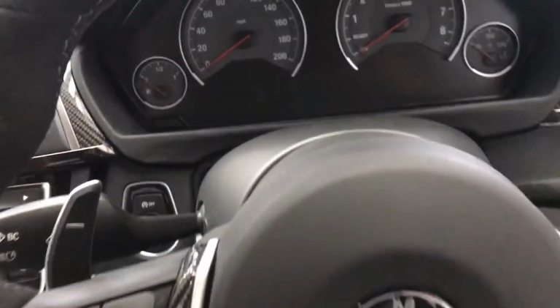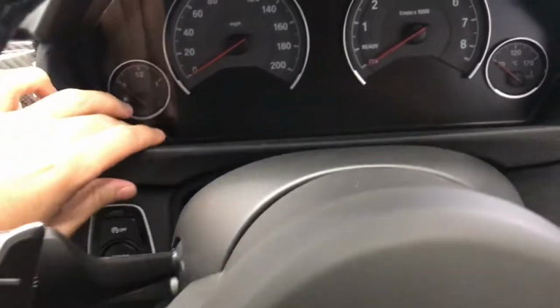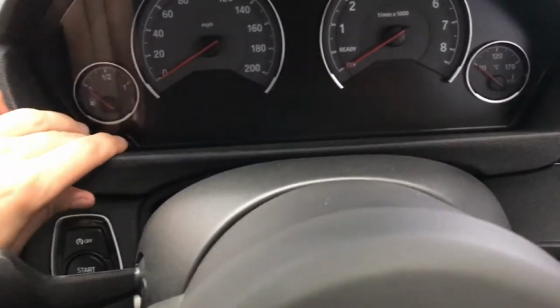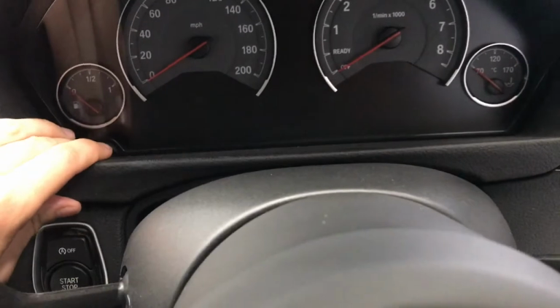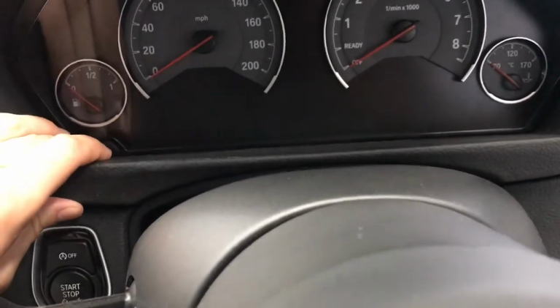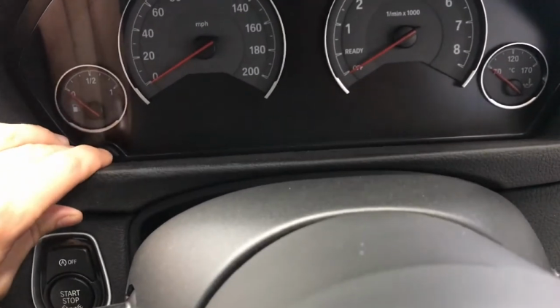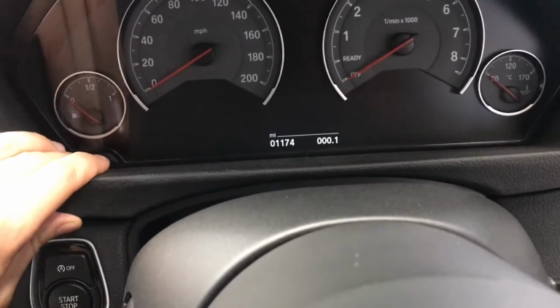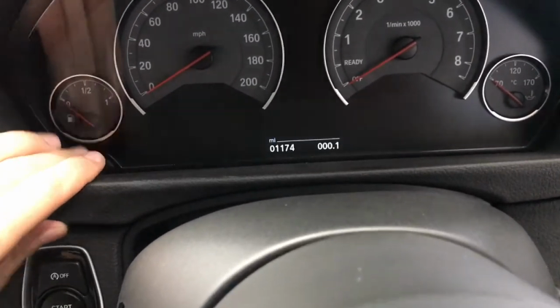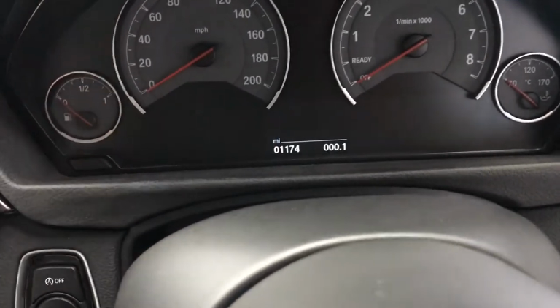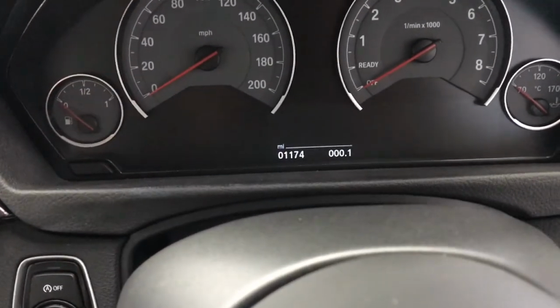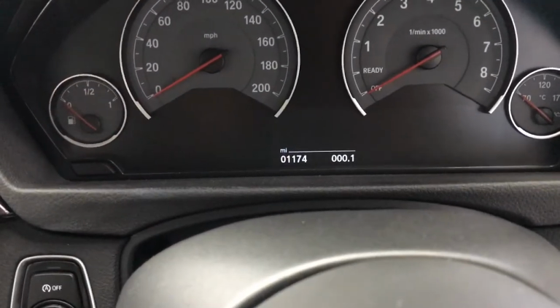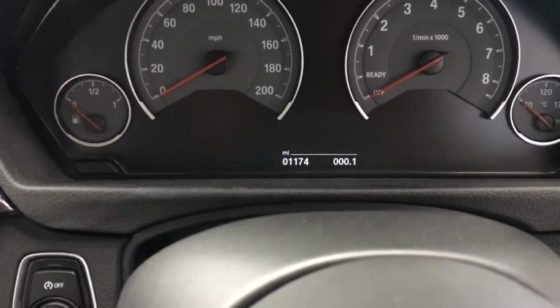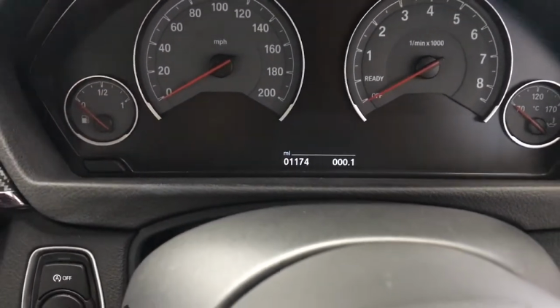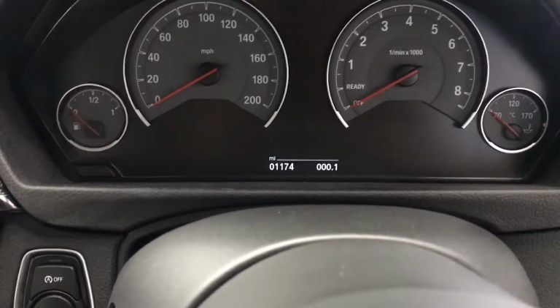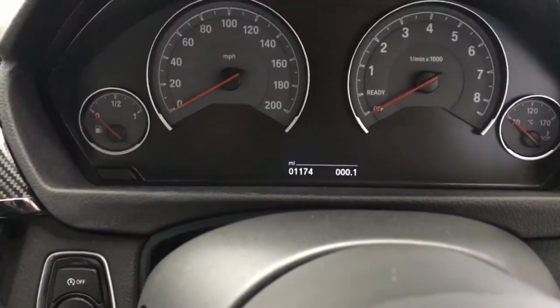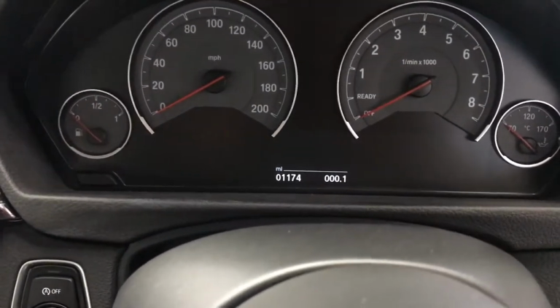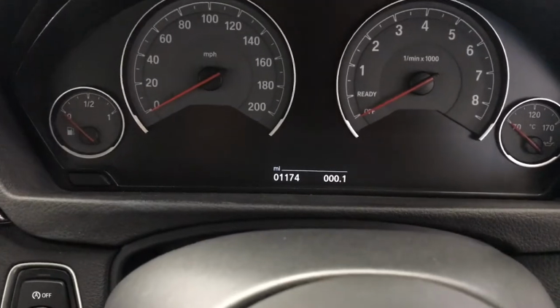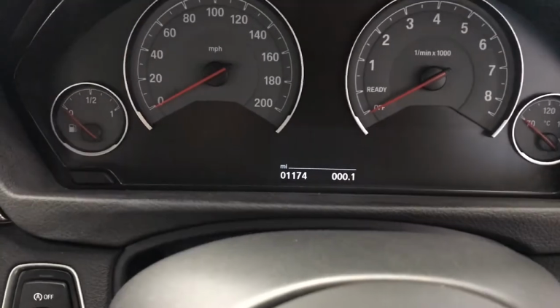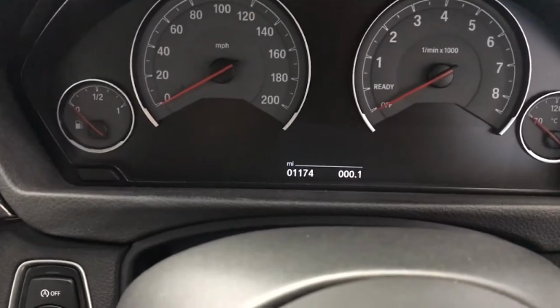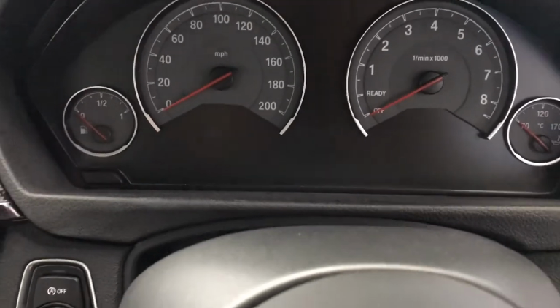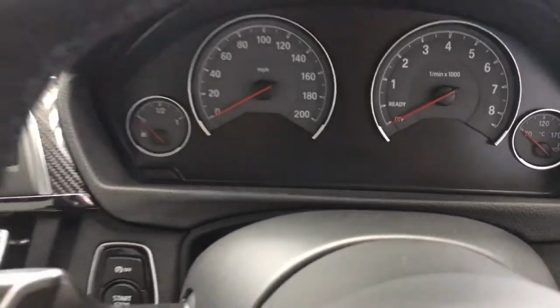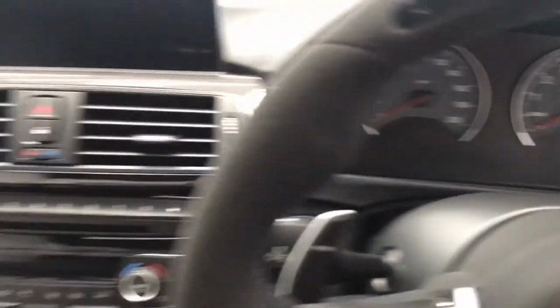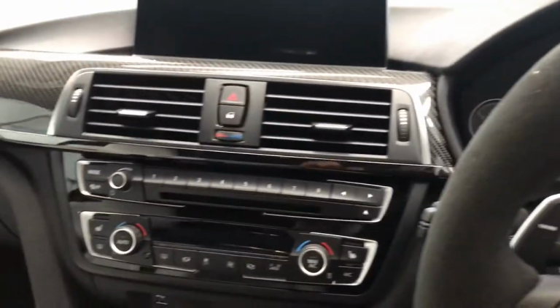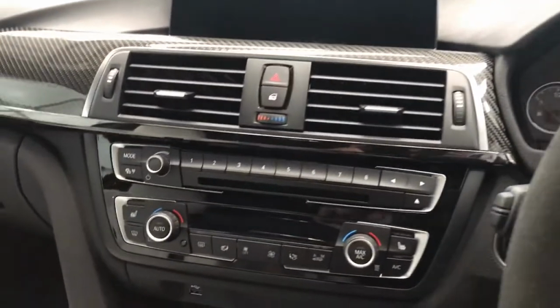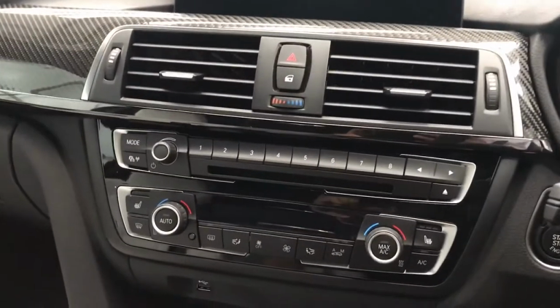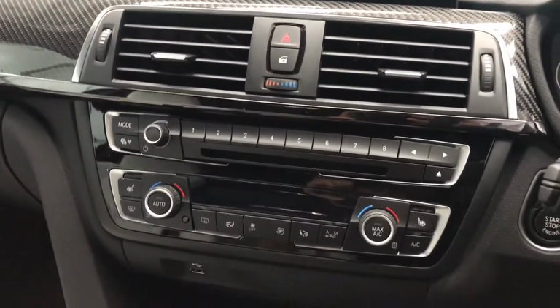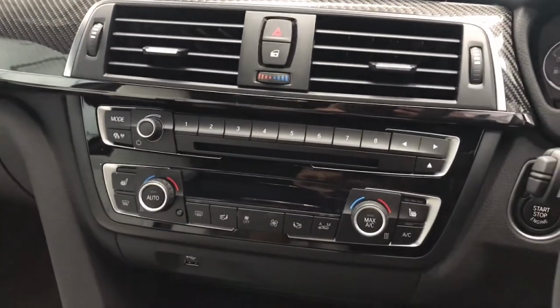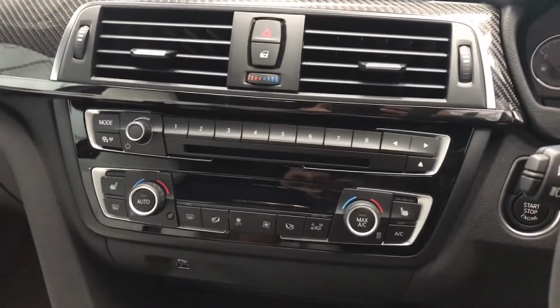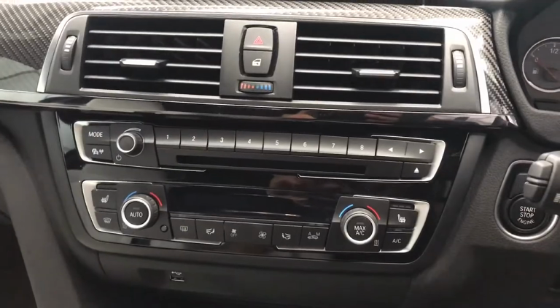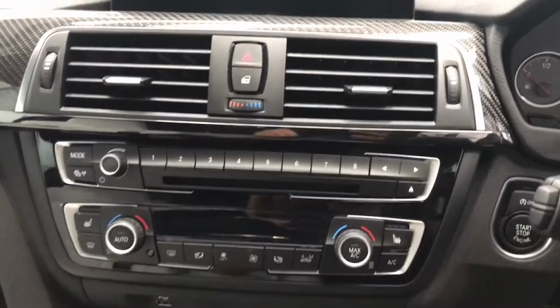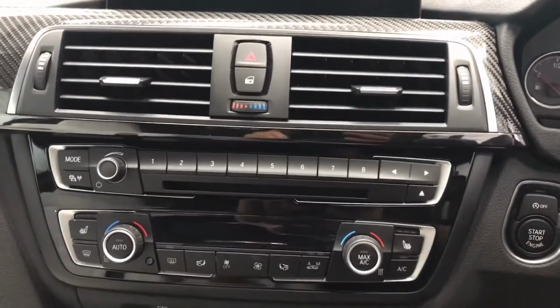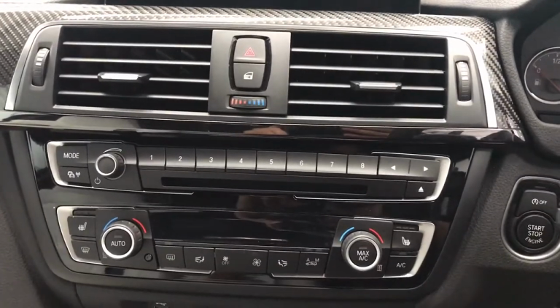This specific car has done 1,174 miles, having been used as a demonstrator on site. At the moment it is a static car so it stays on site most of the time.